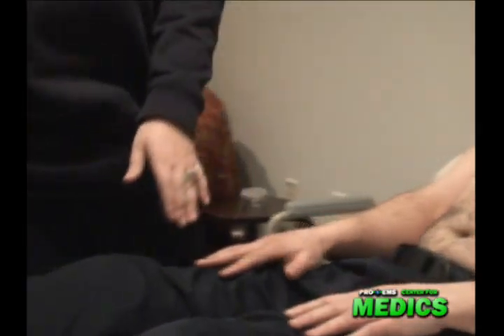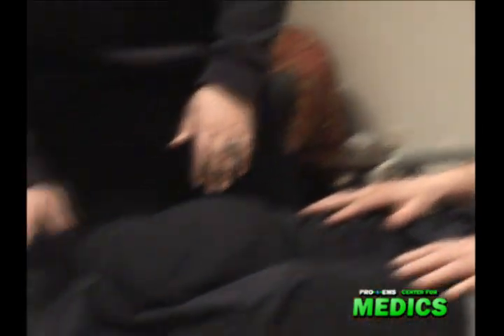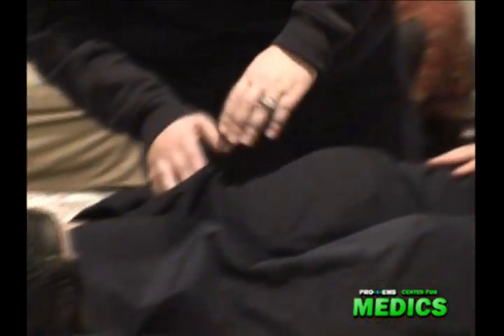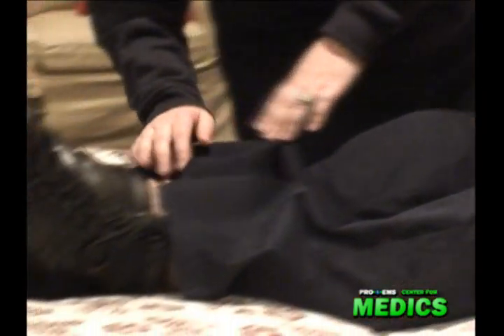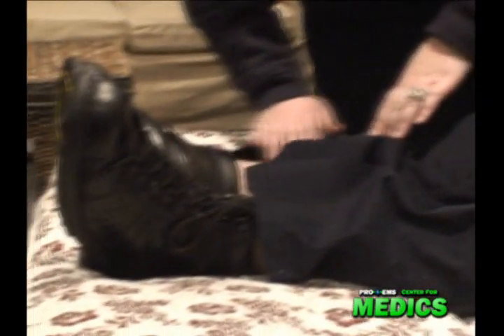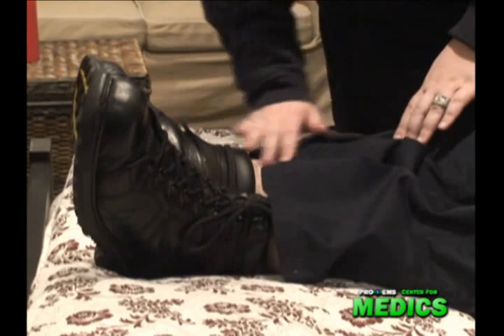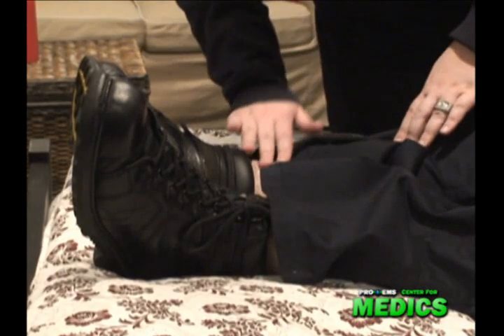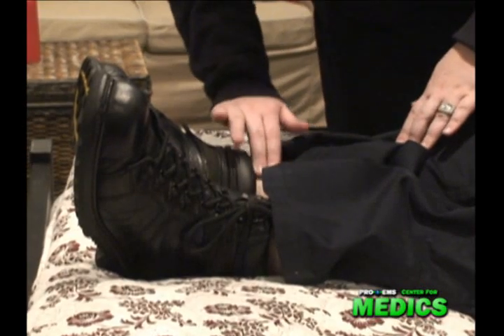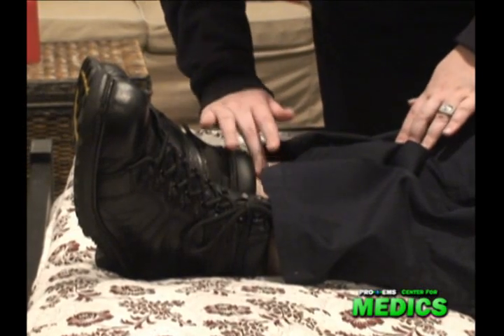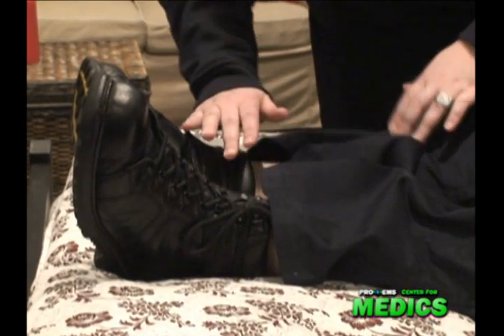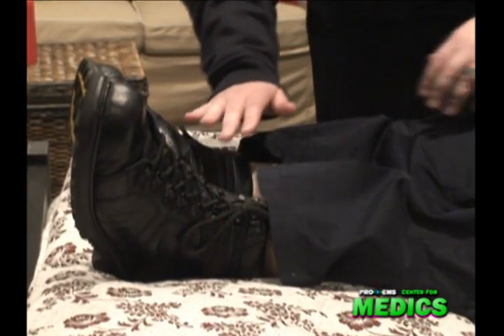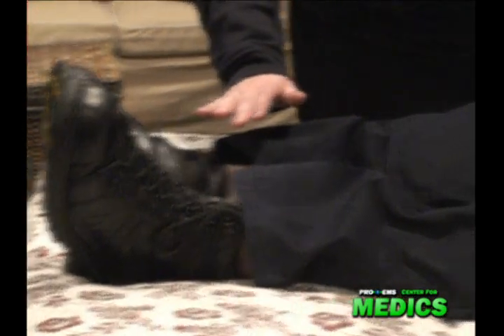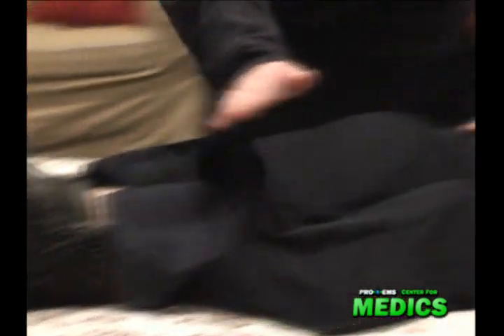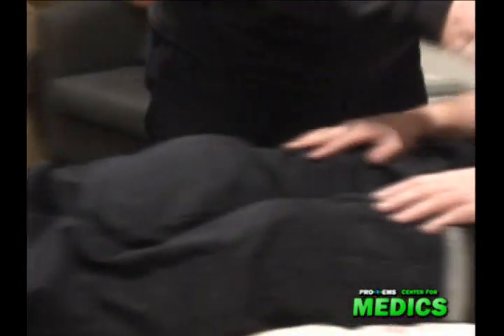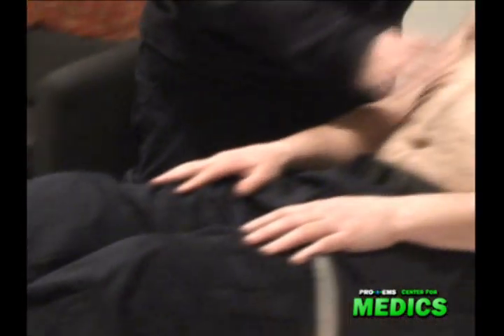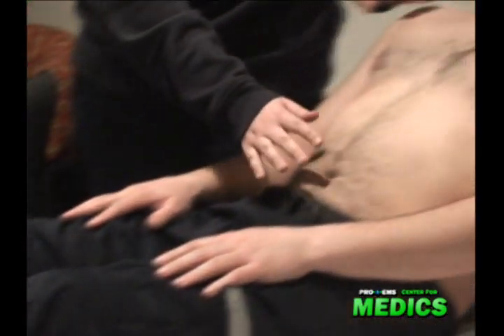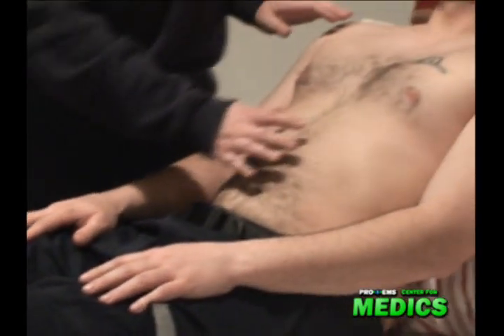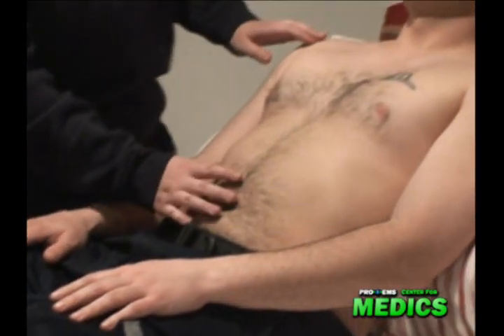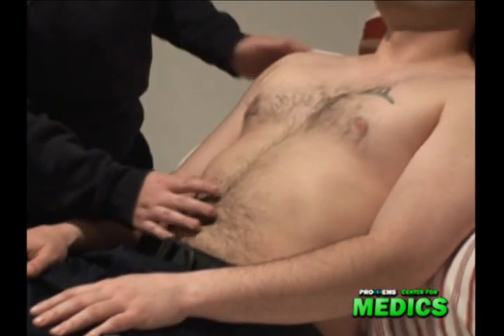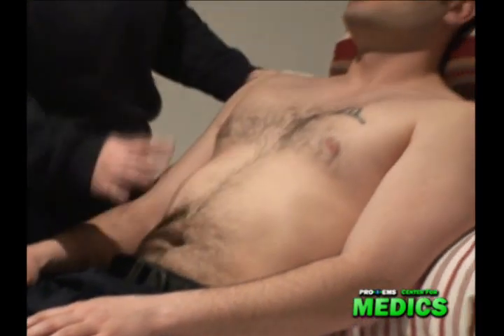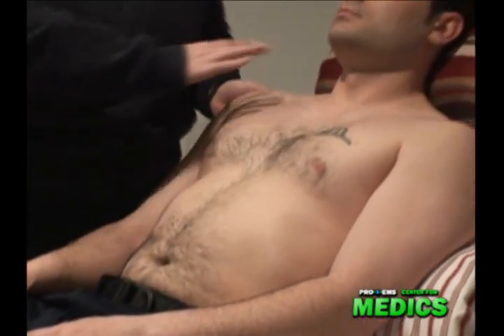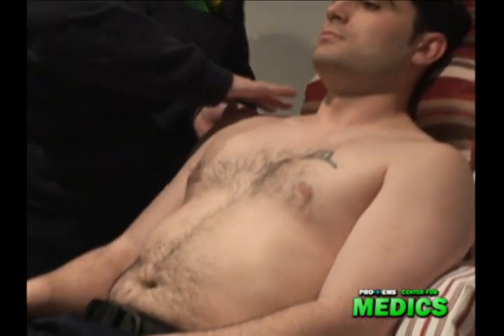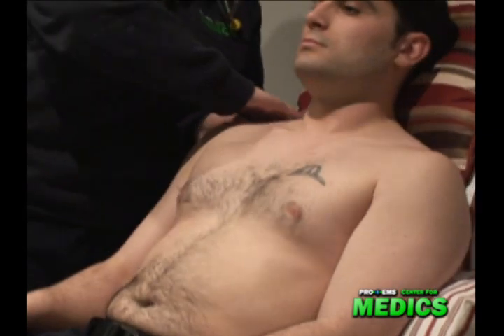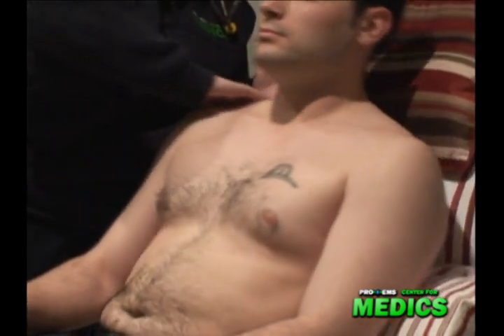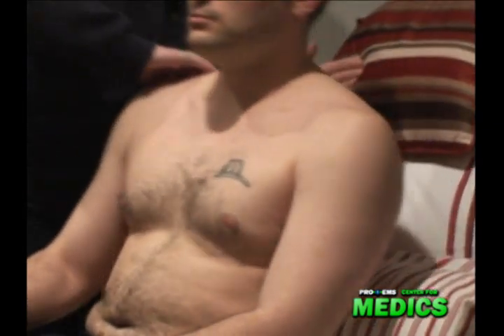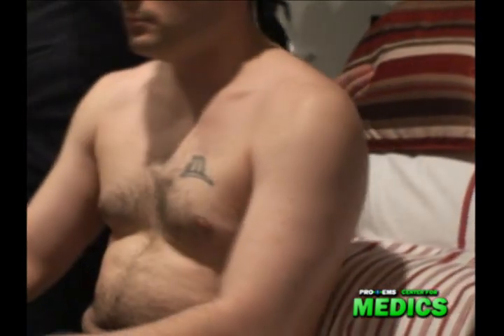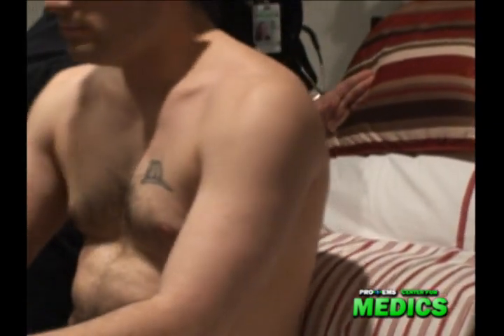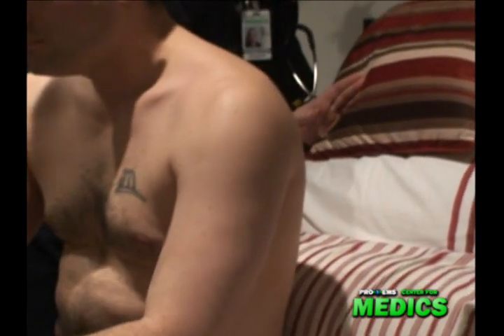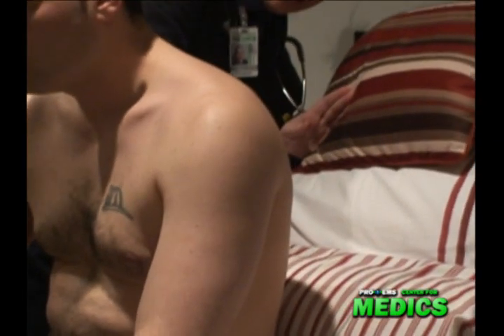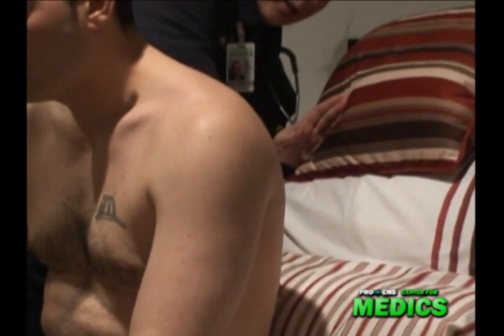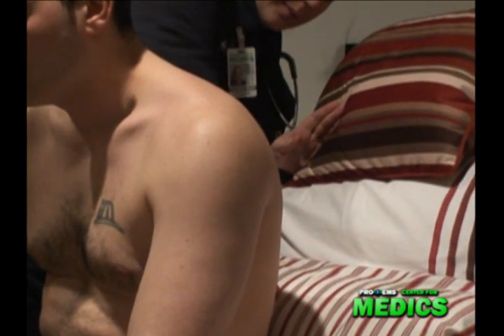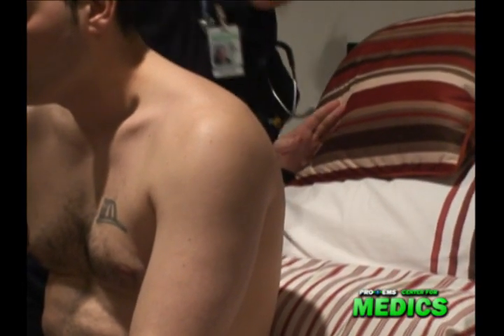On his distal extremities, I check for pedal edema. I can also check for ascites in his belly. And for sacral edema as well.